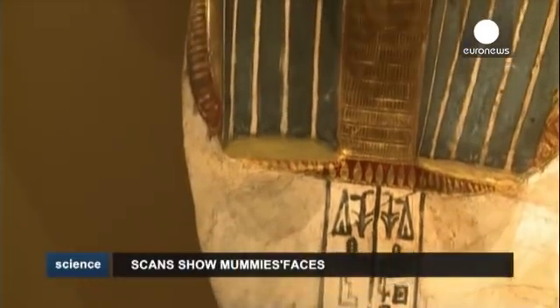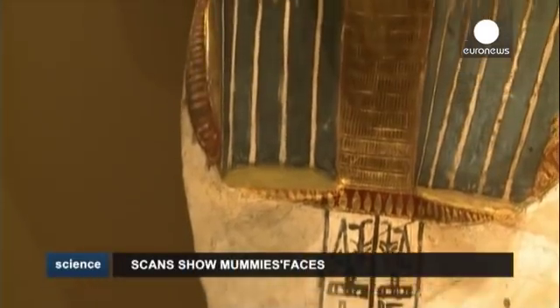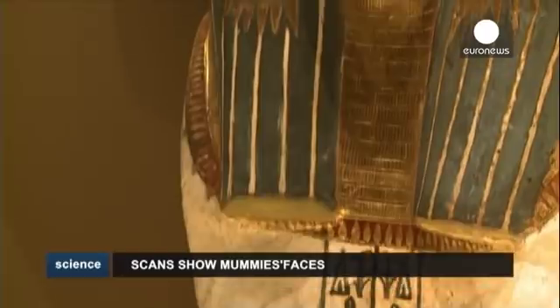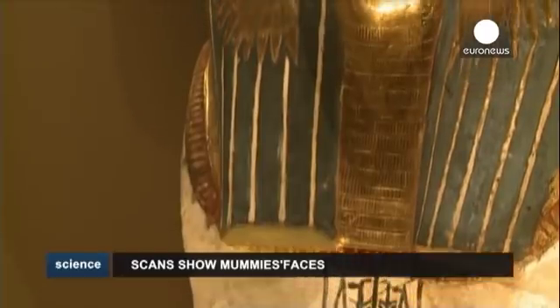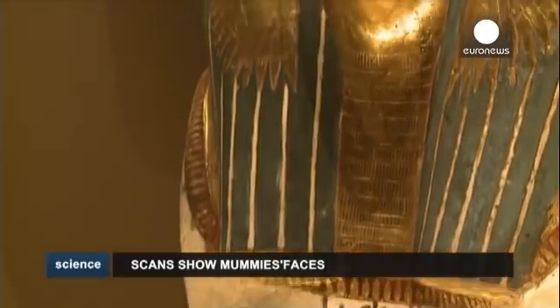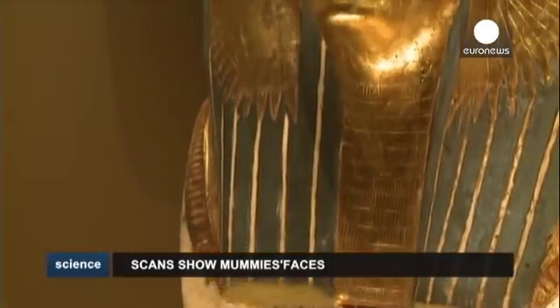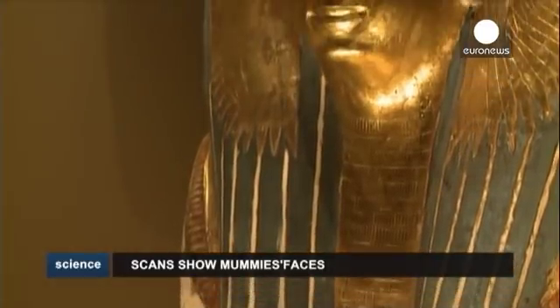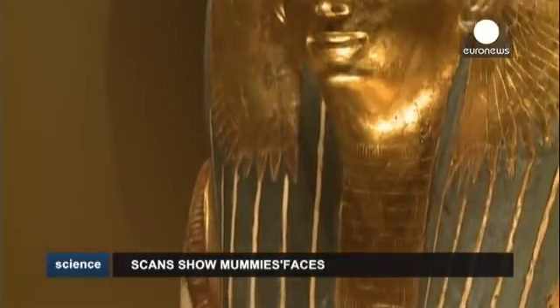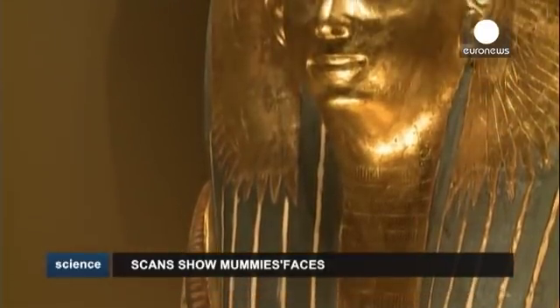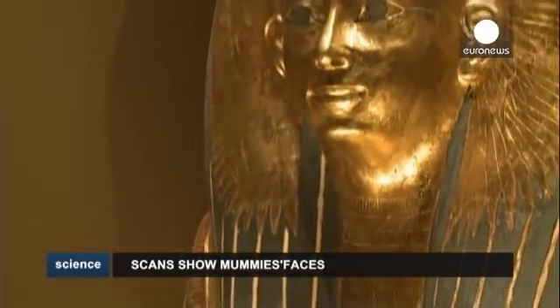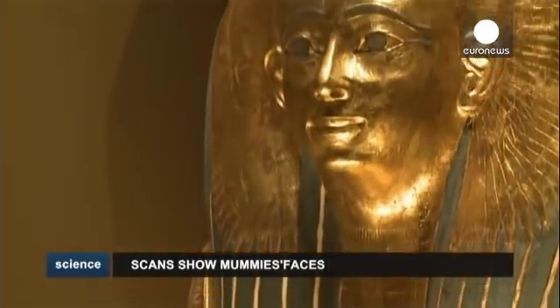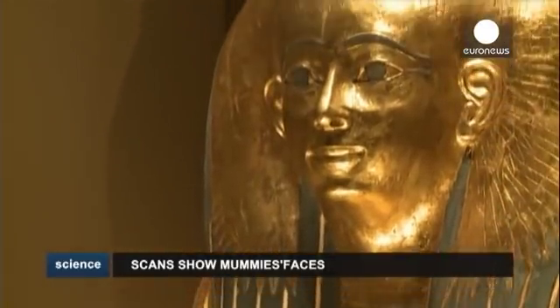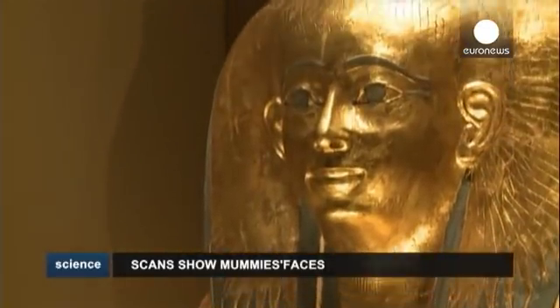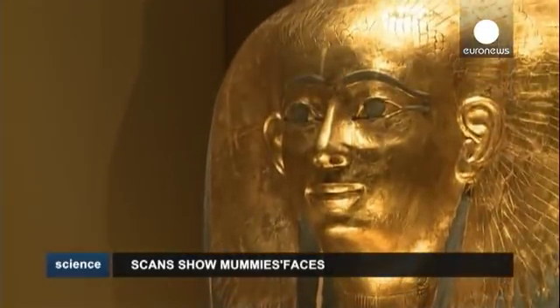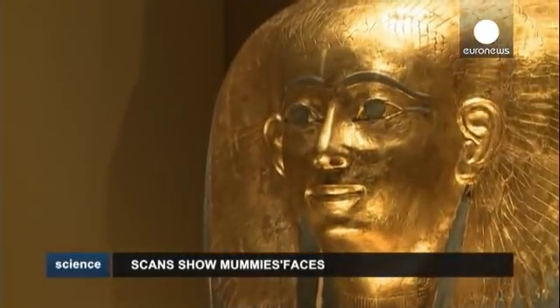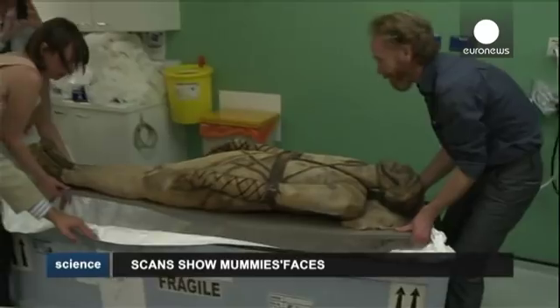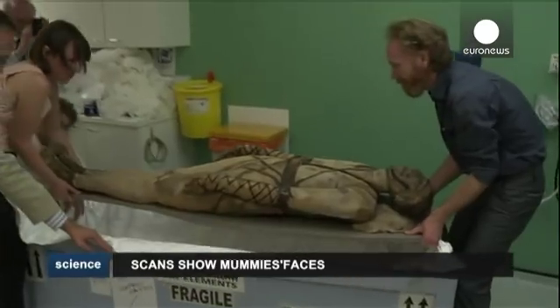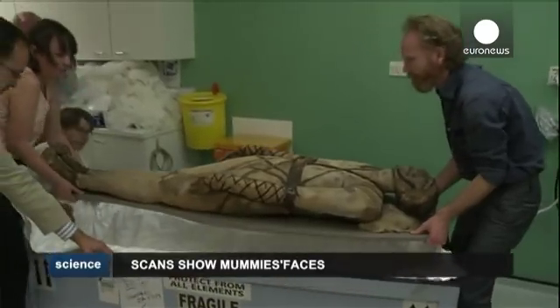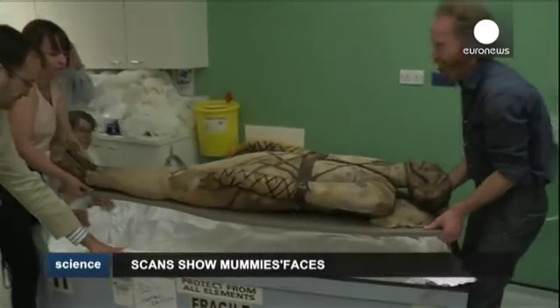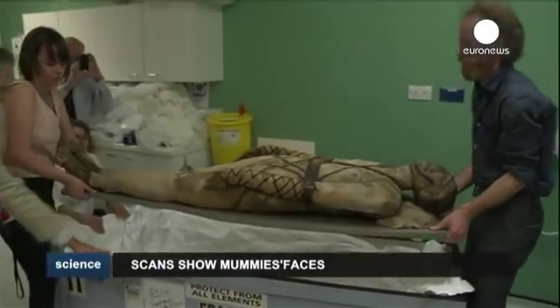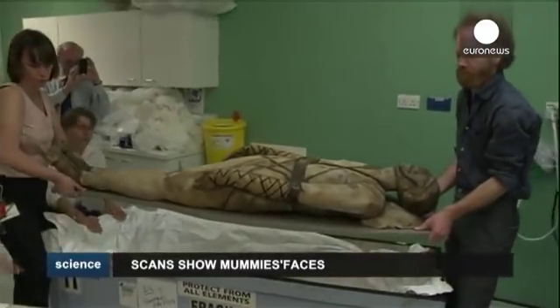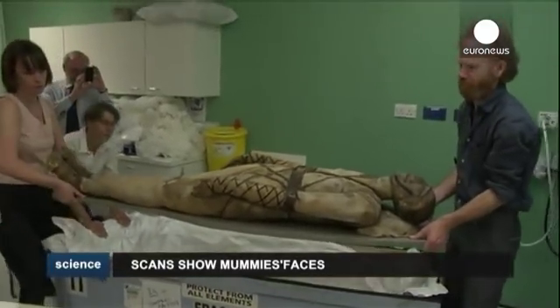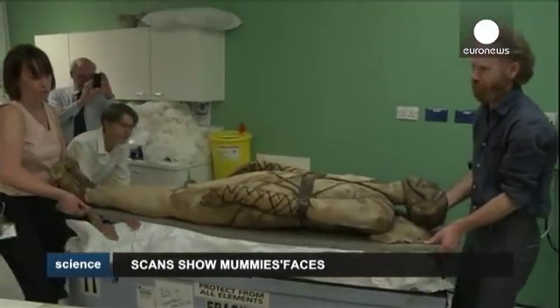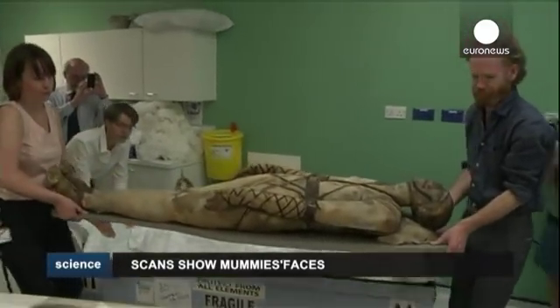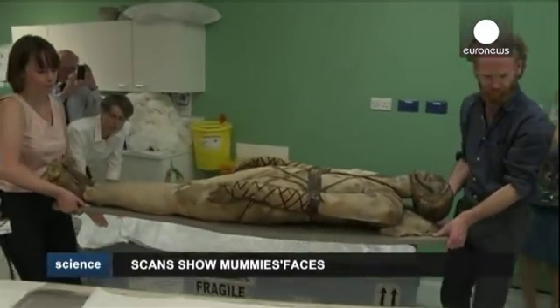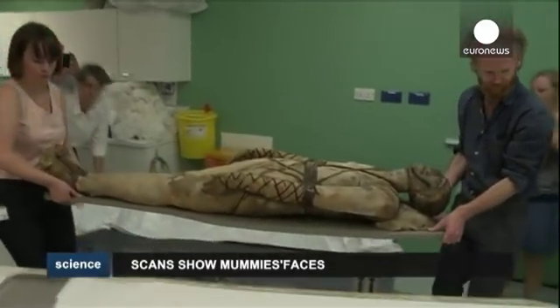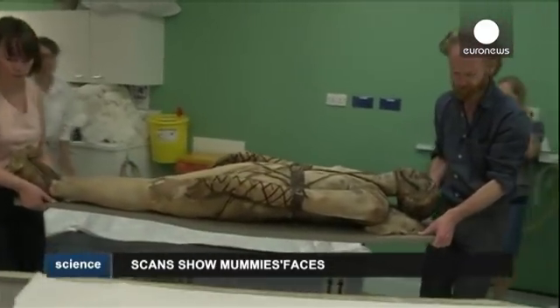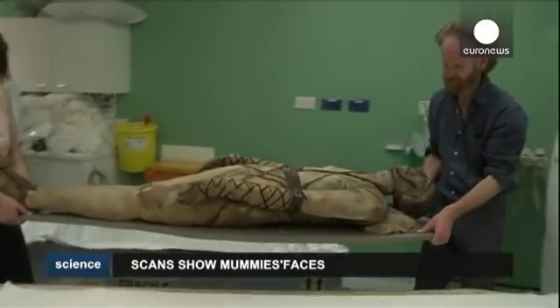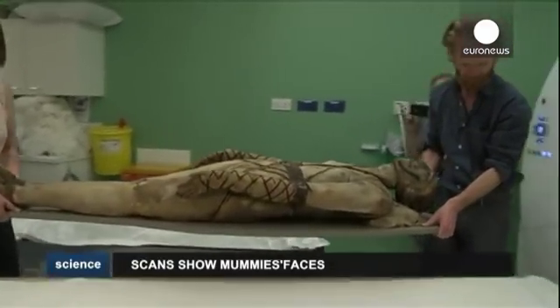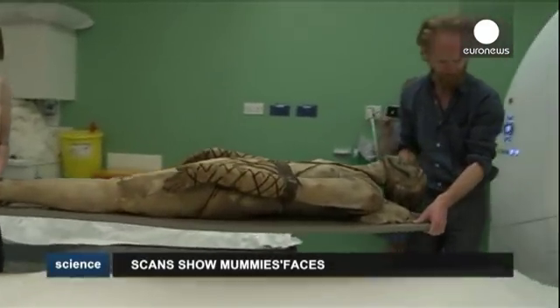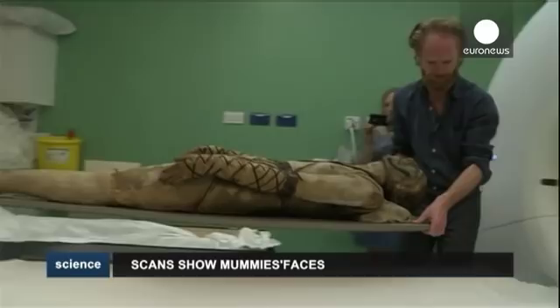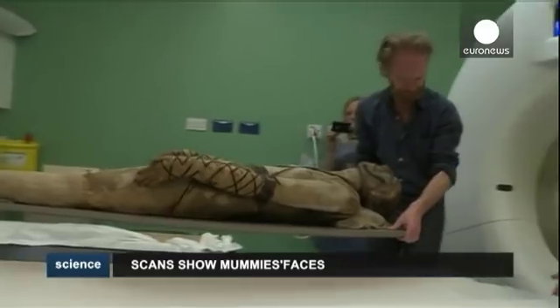They wanted to live forever, and in a way that's what they've achieved. The British Museum is breathing a new lease of life into one of its most popular attractions, the Egyptian mummies.